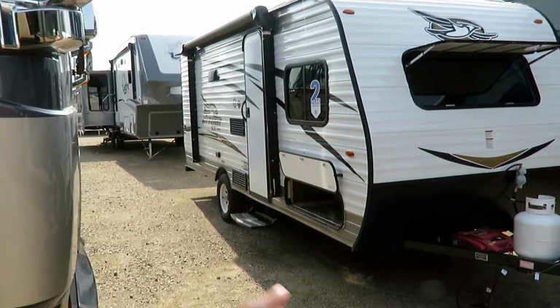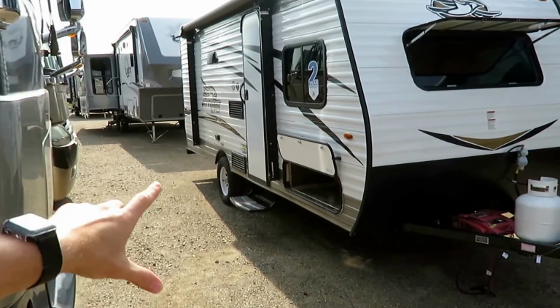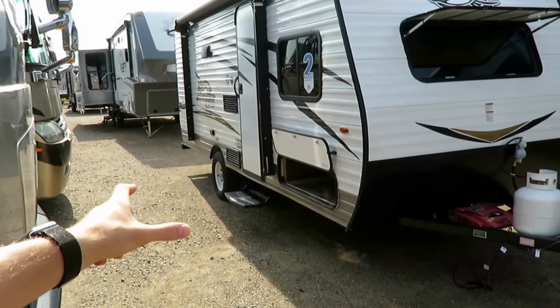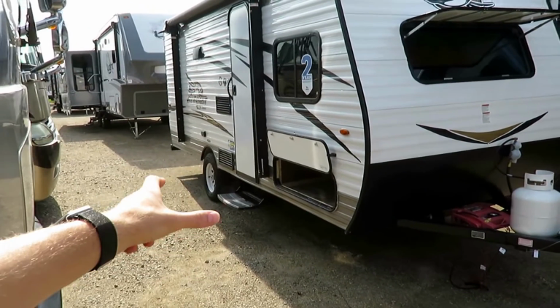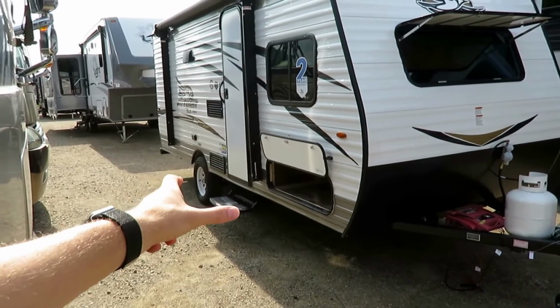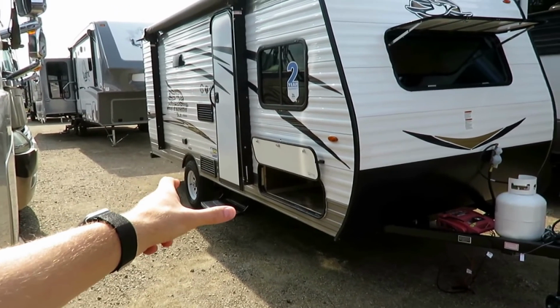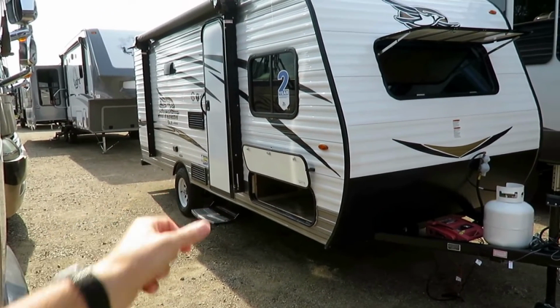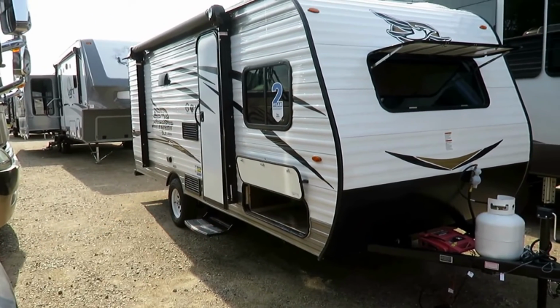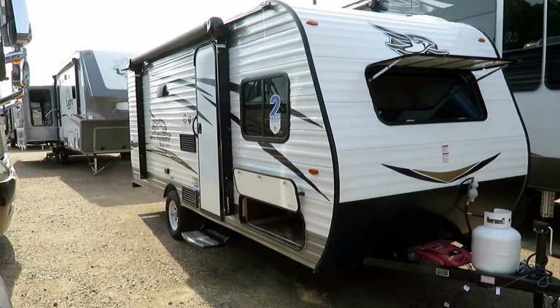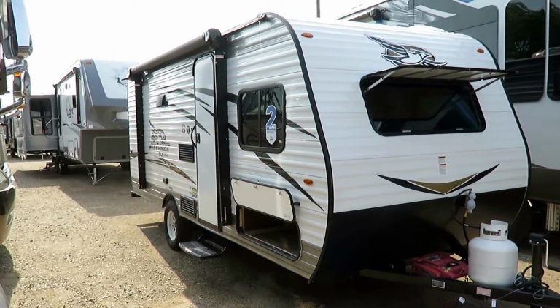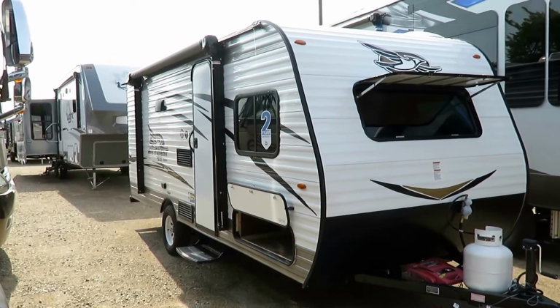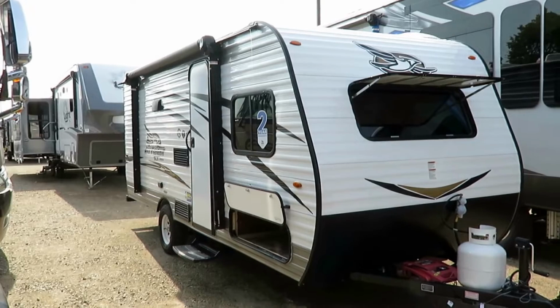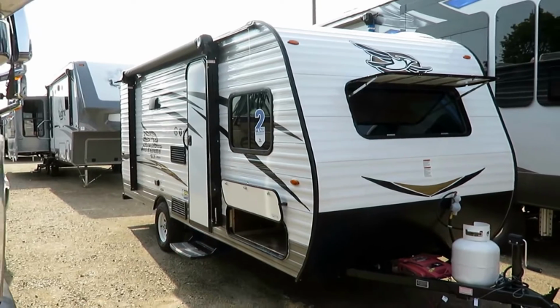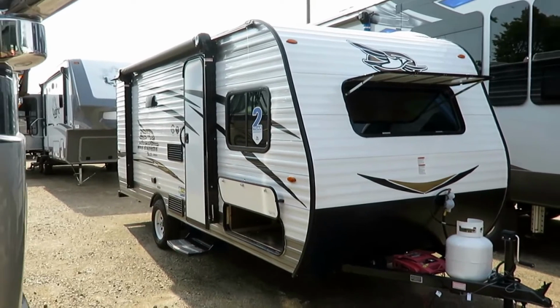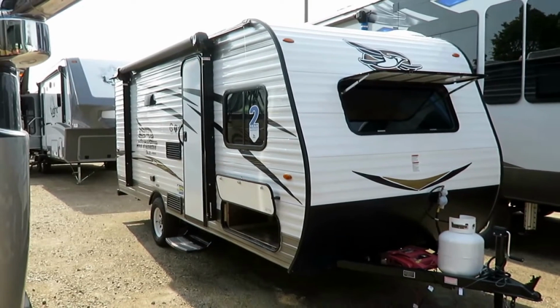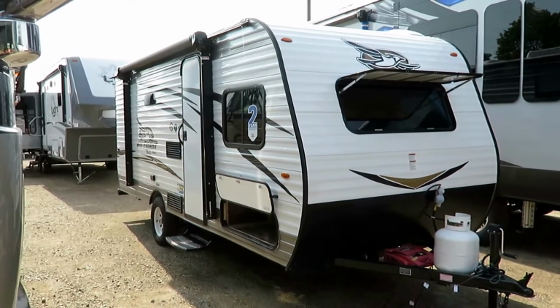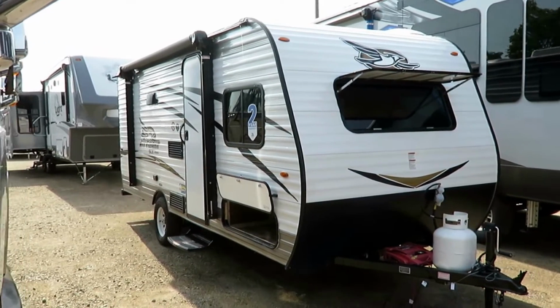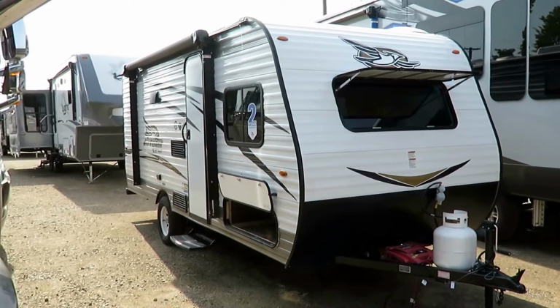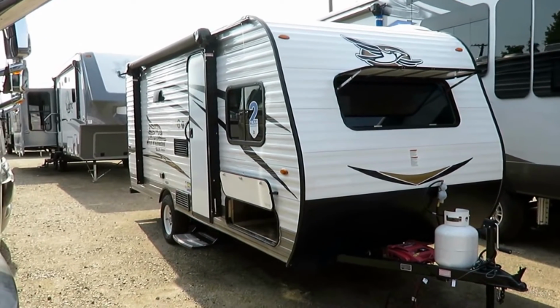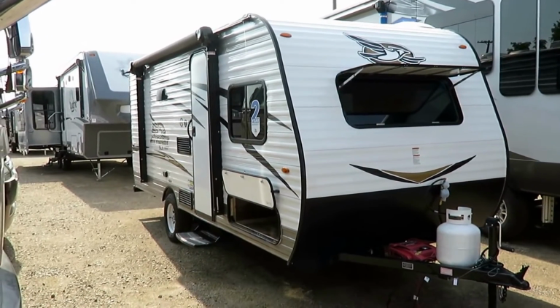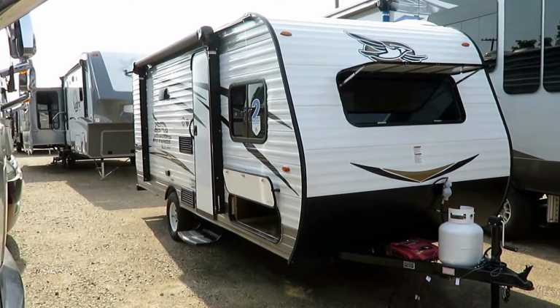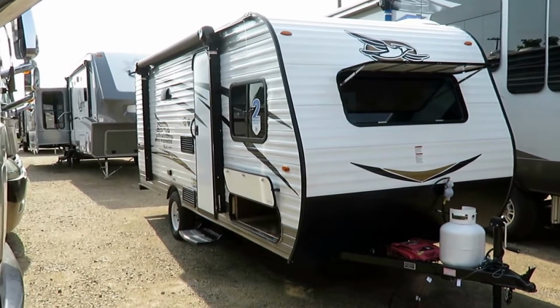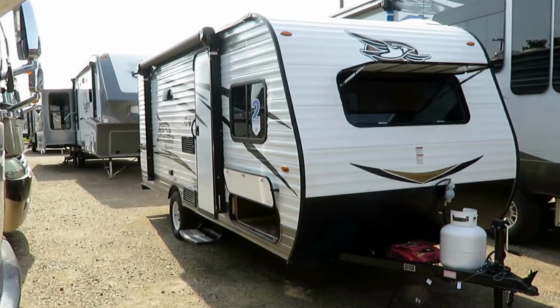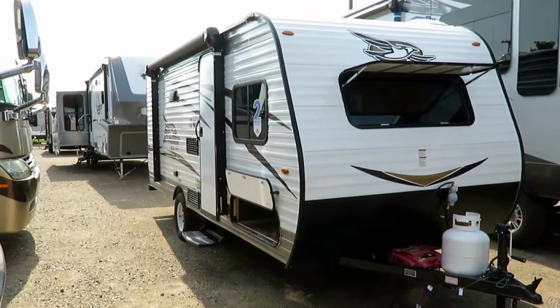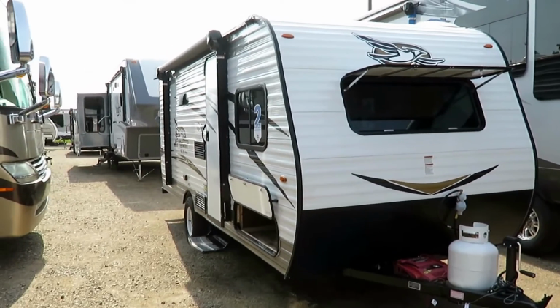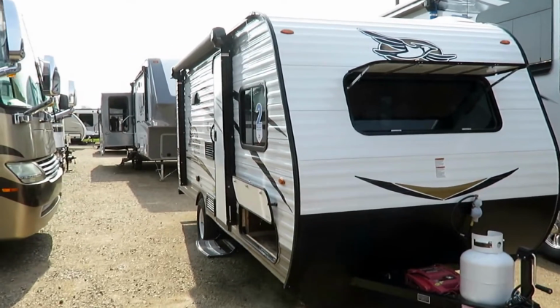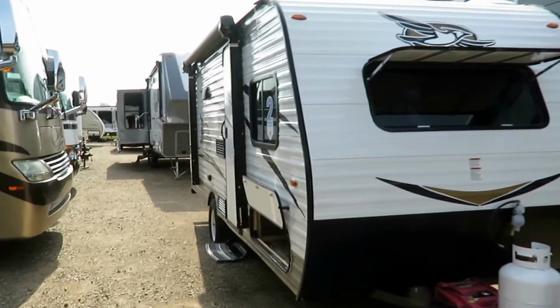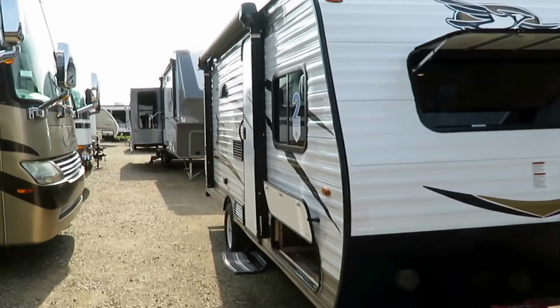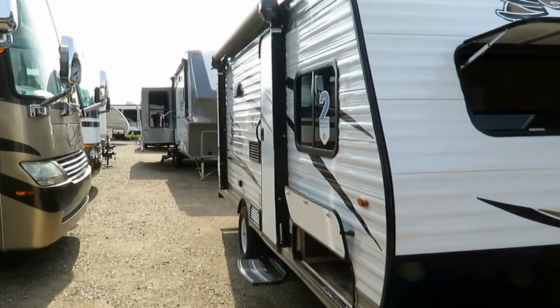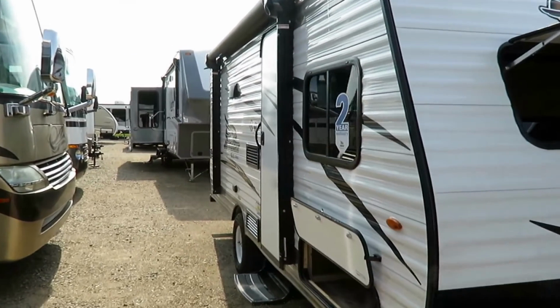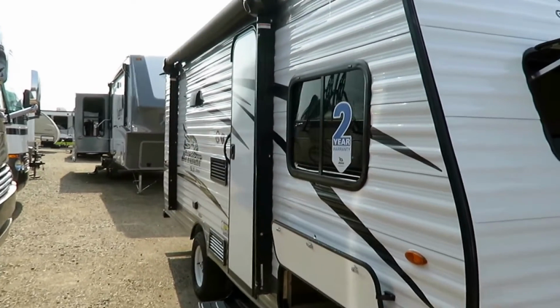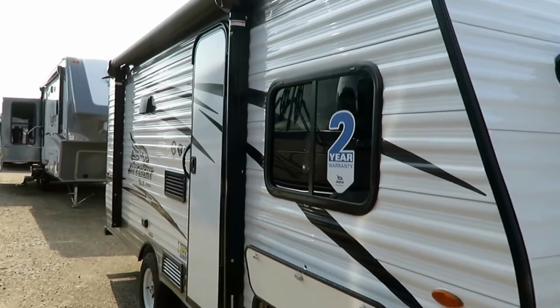Like you saw the big storage compartment under the front bed here. Storage is worth its weight in gold — that is something that a lot of small RVs definitely suffer from, a lack of storage. Now, I mentioned the warranty and I want to expand on this a little bit.